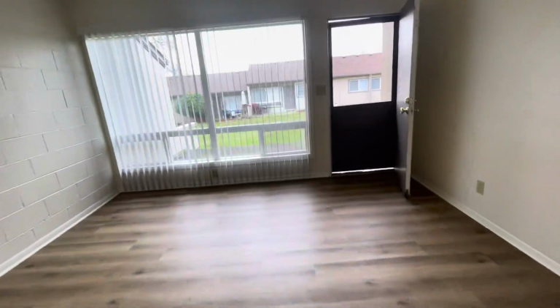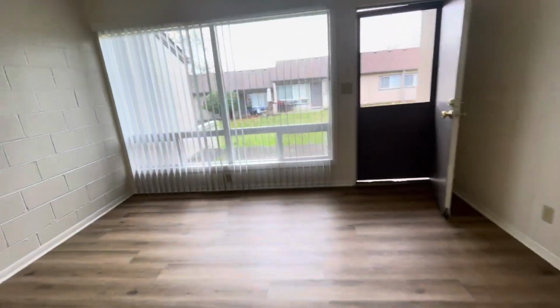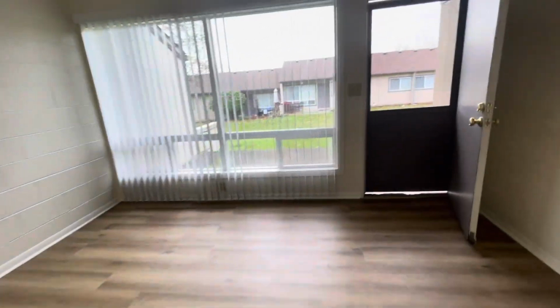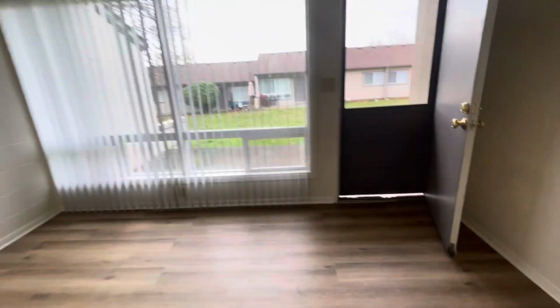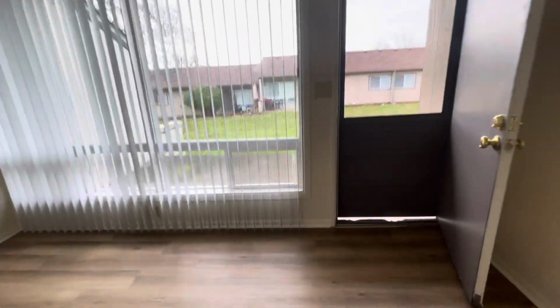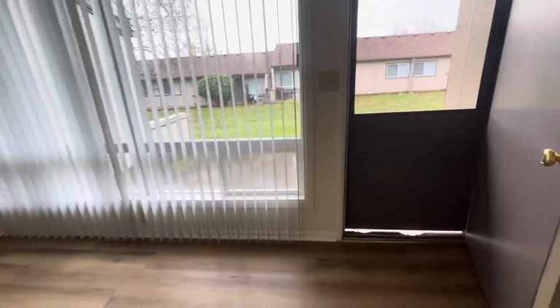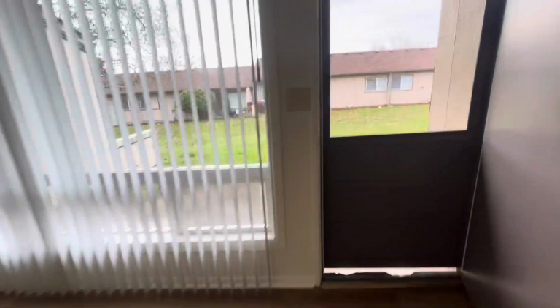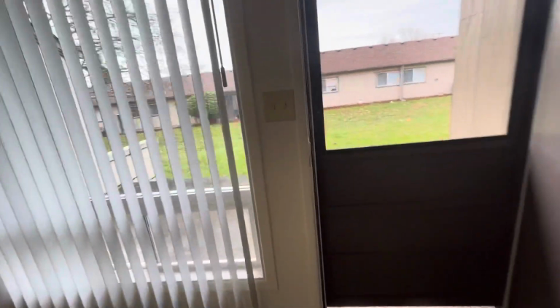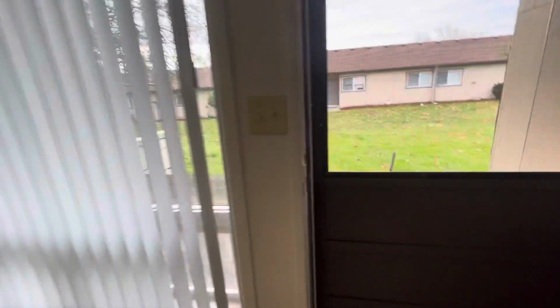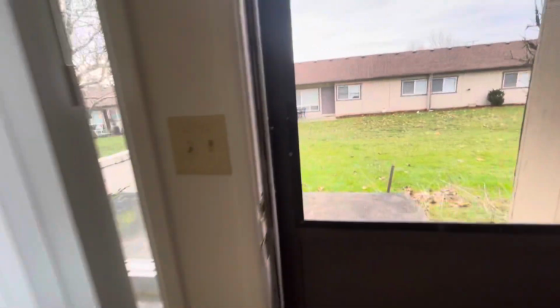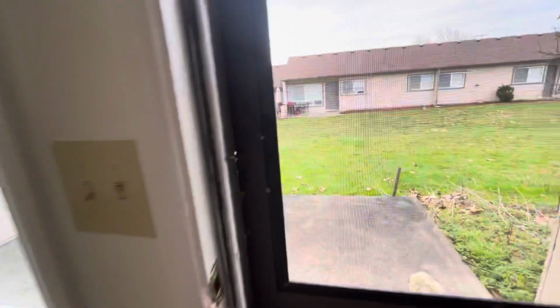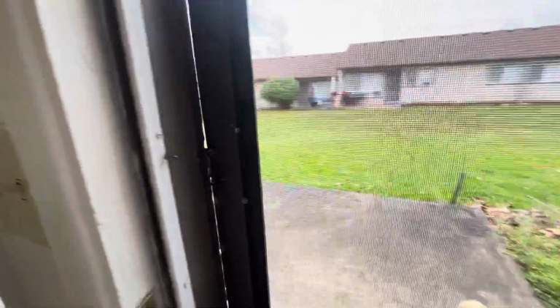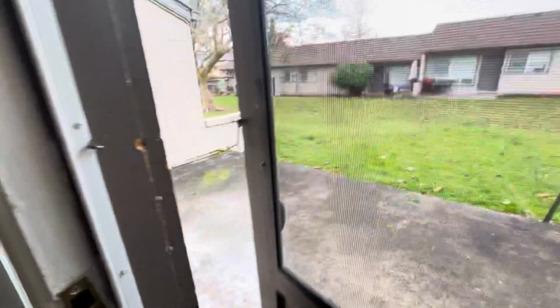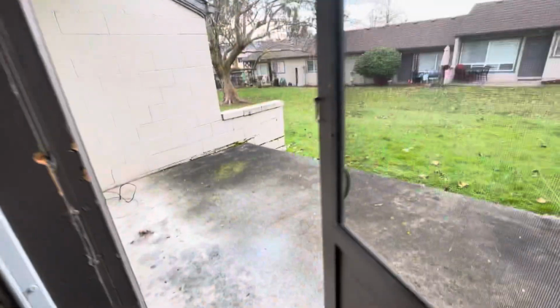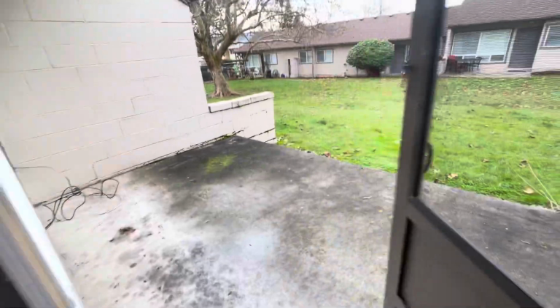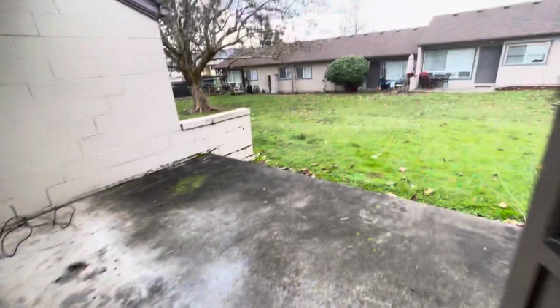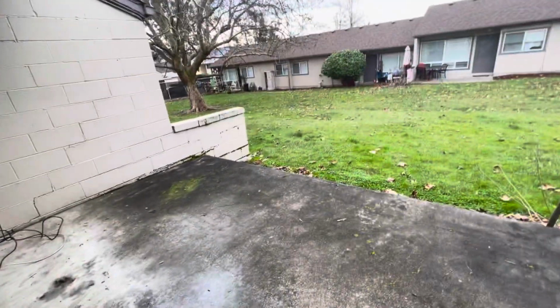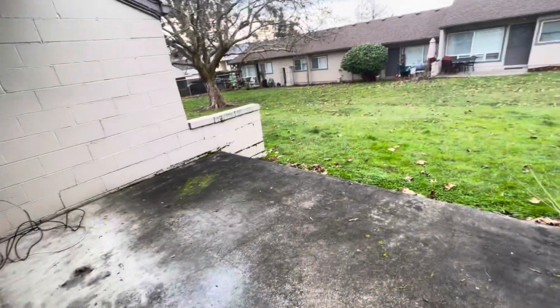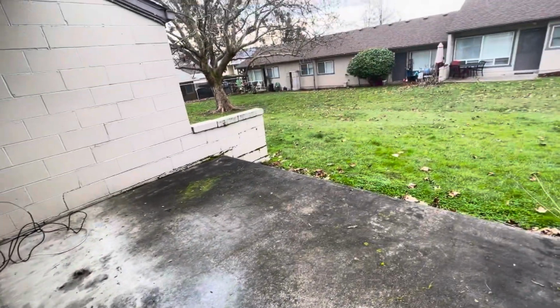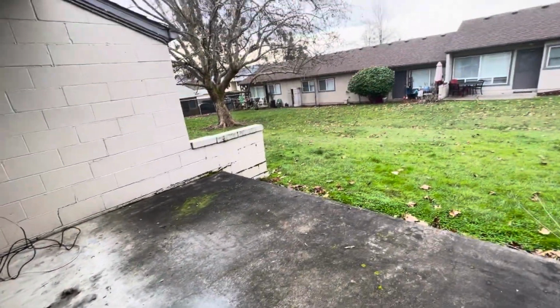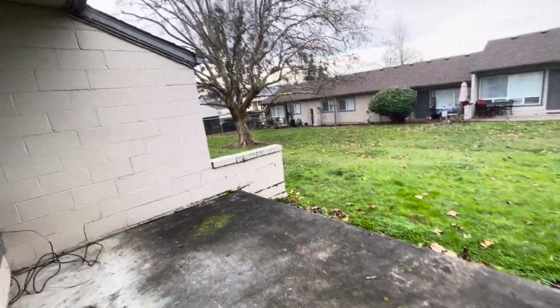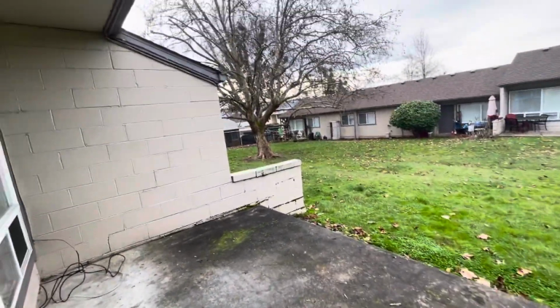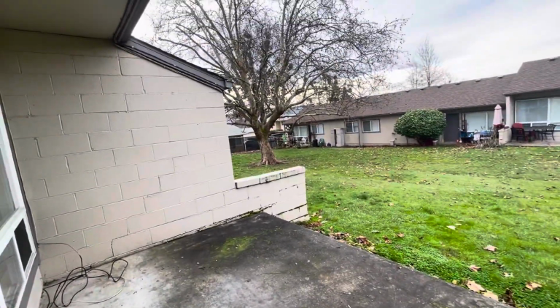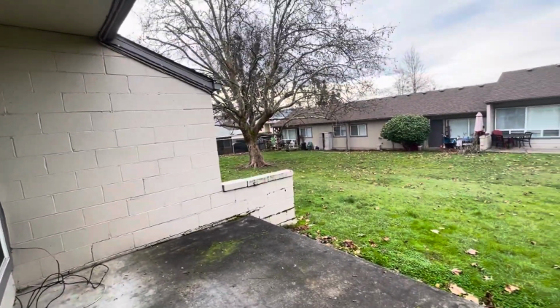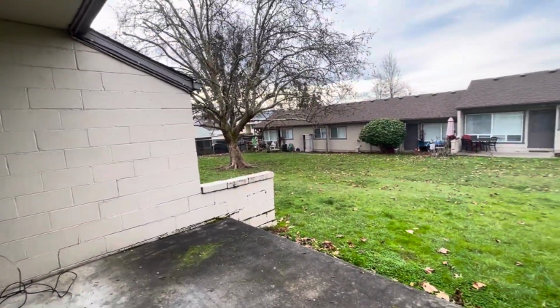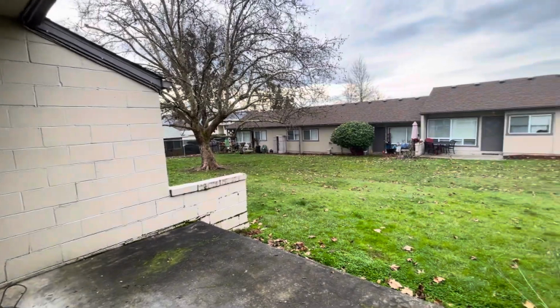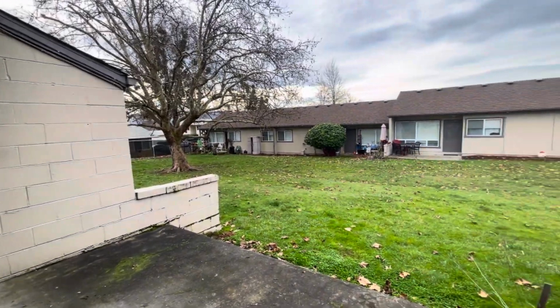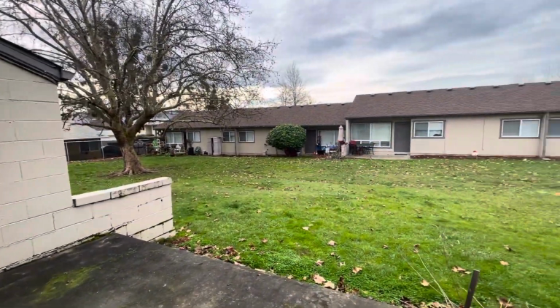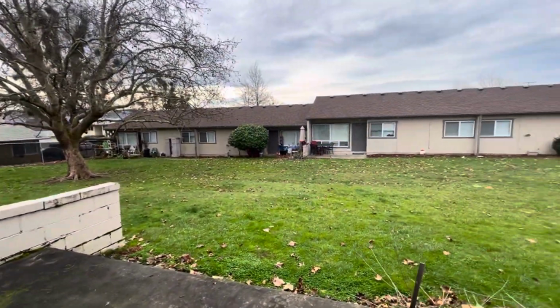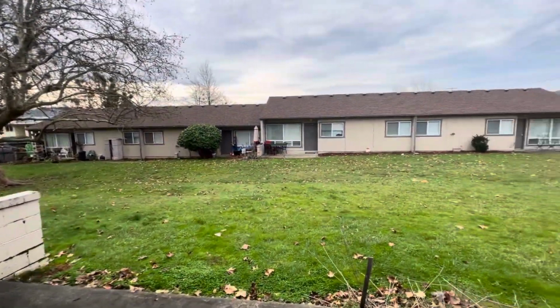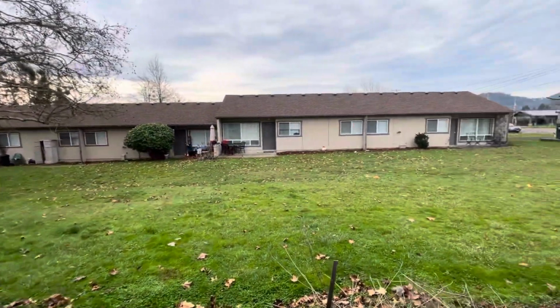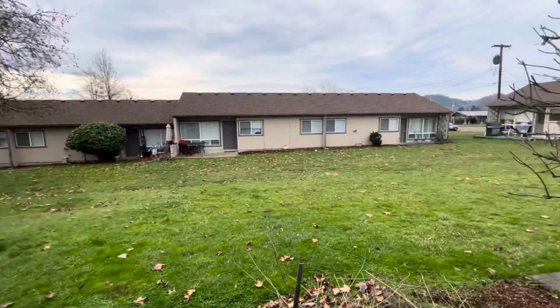Directly through the living area we come out to the back patio. Out the back patio we have a shared common area.